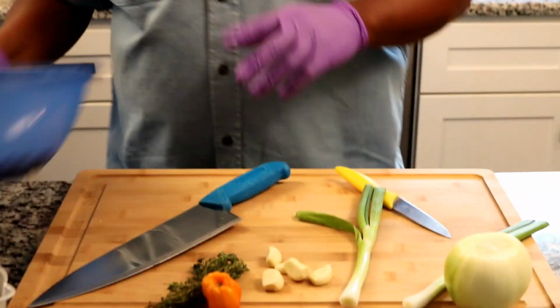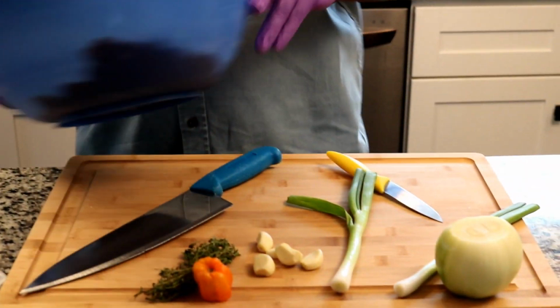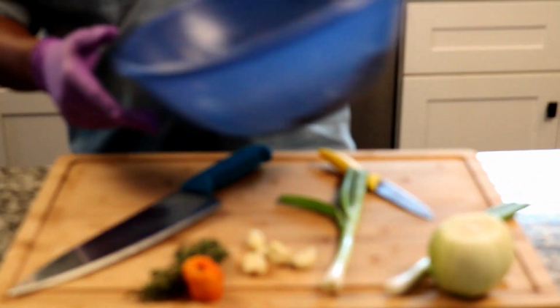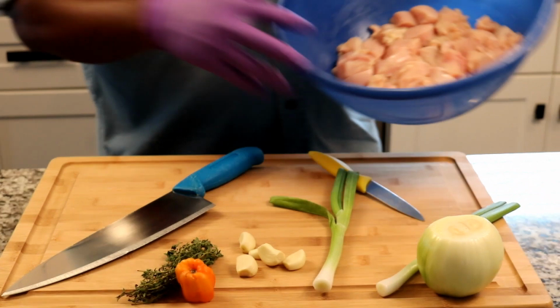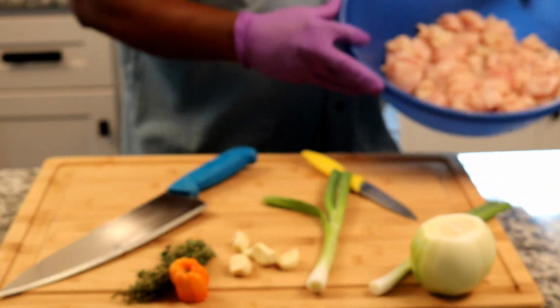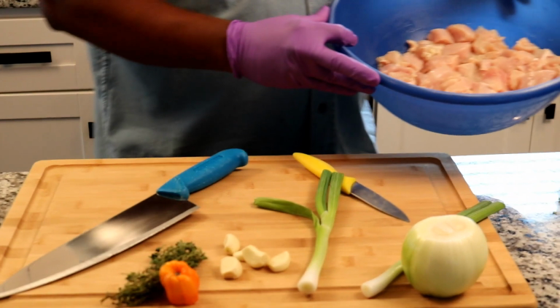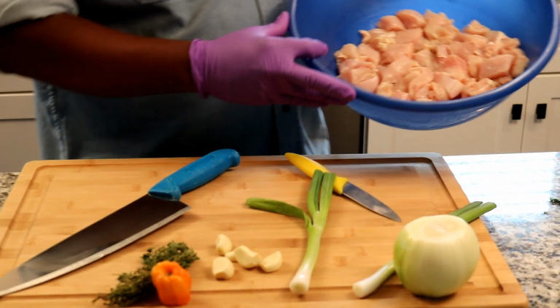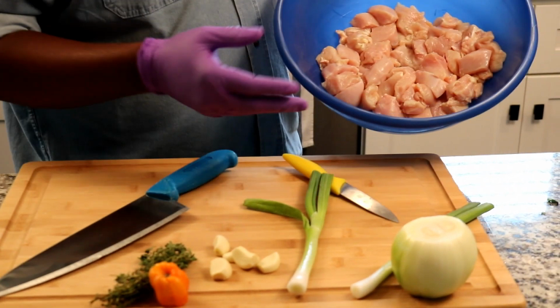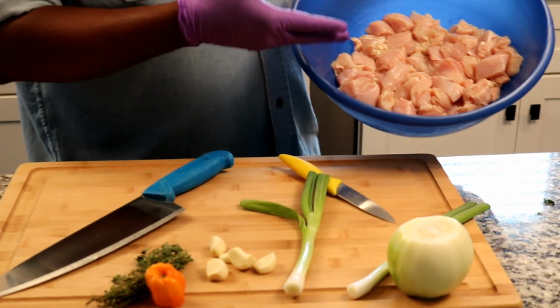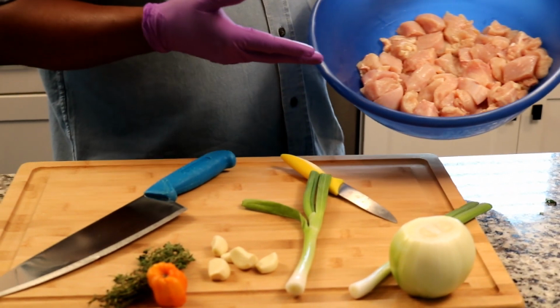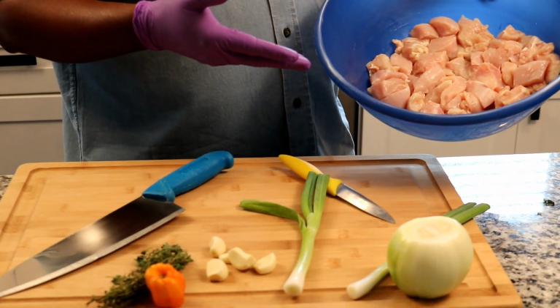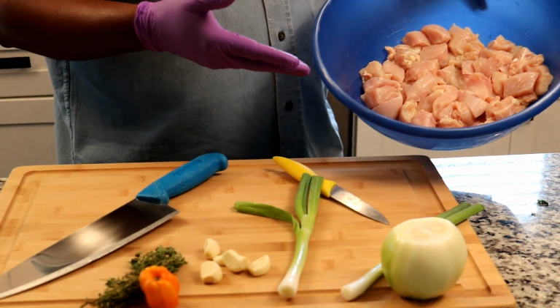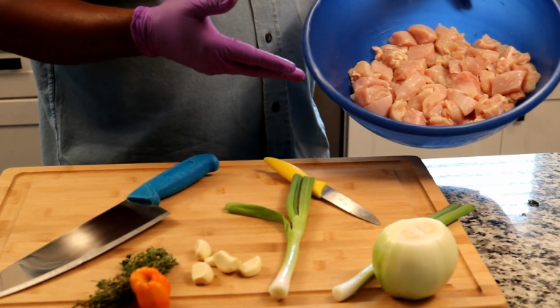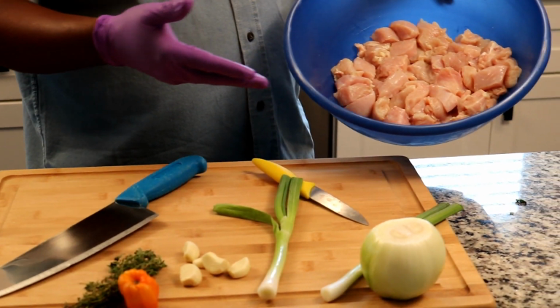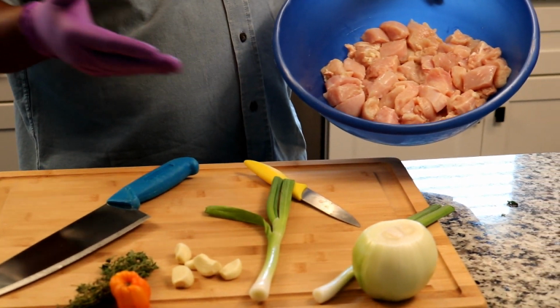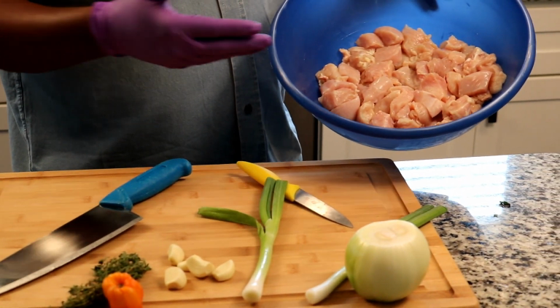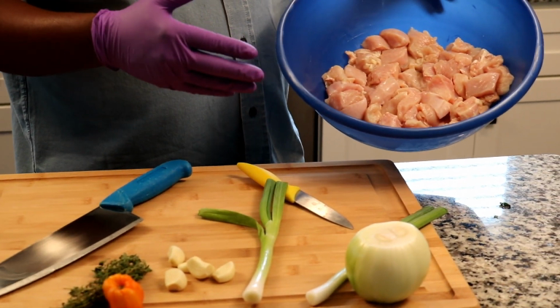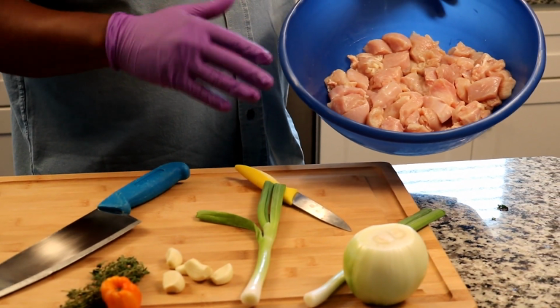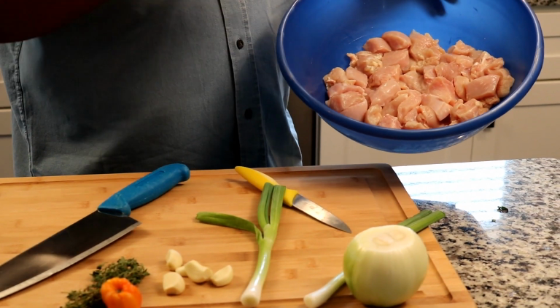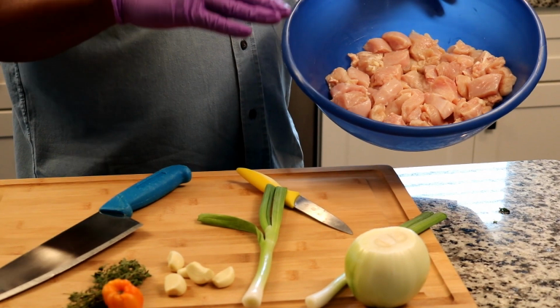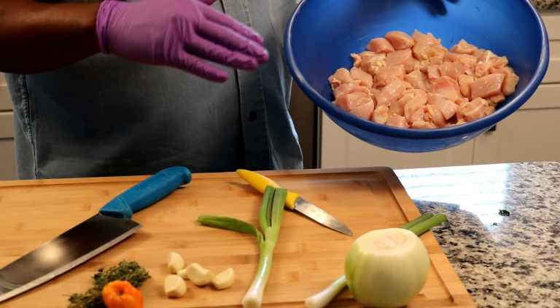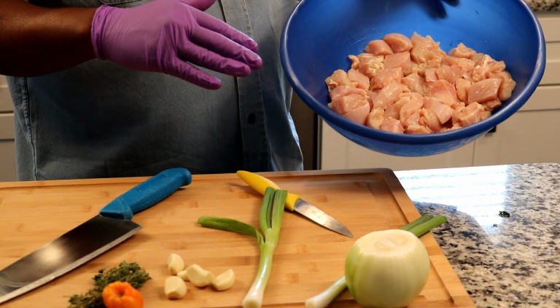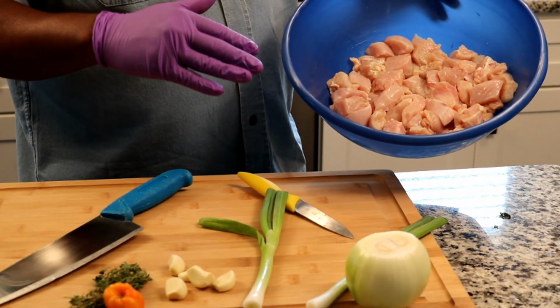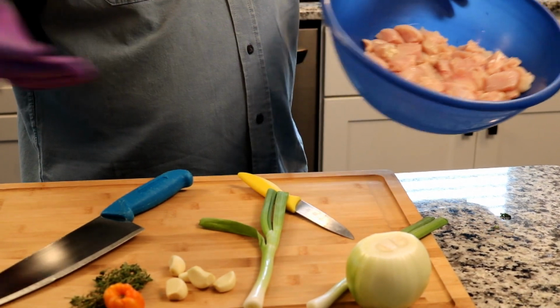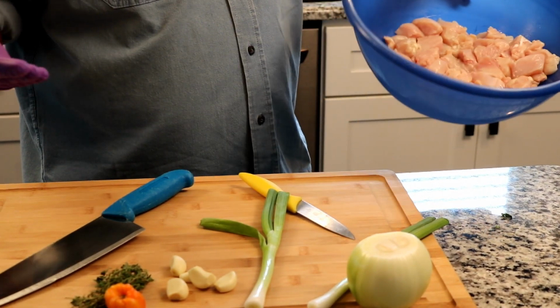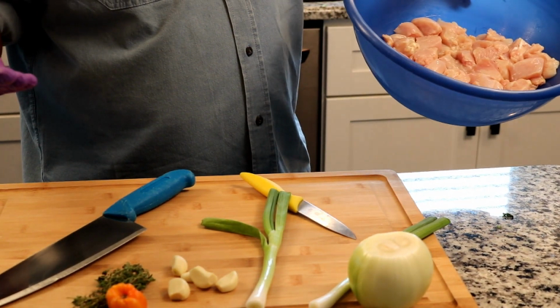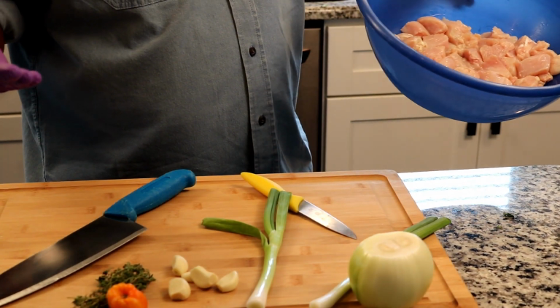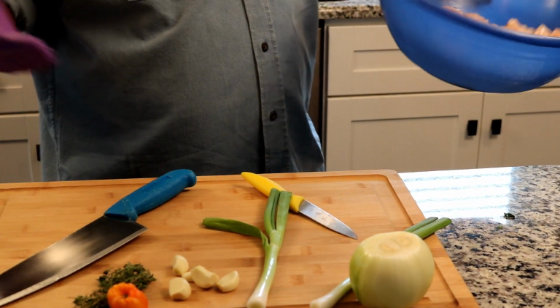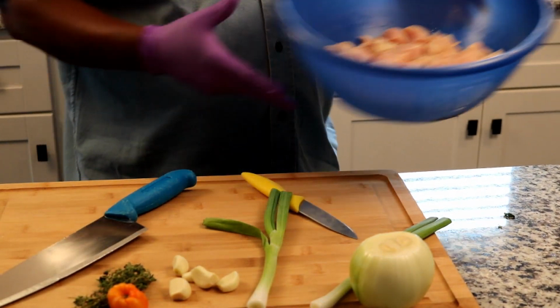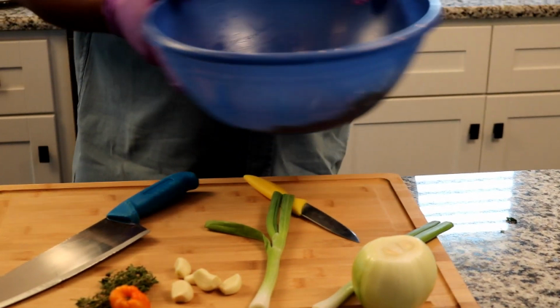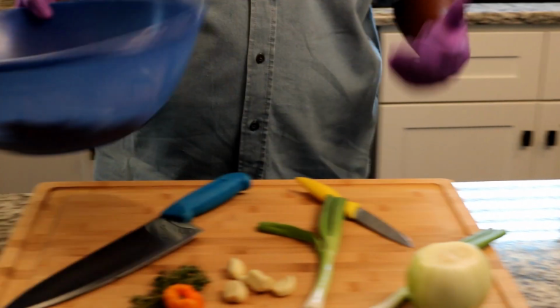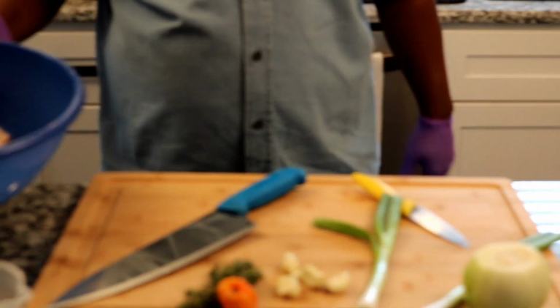So let's start prepping. I went ahead and I chopped my chicken up and washed it with a little bit of lemon juice. The lemon juice cleans it real good, and you get a little bit of flavor, so that's an added benefit.